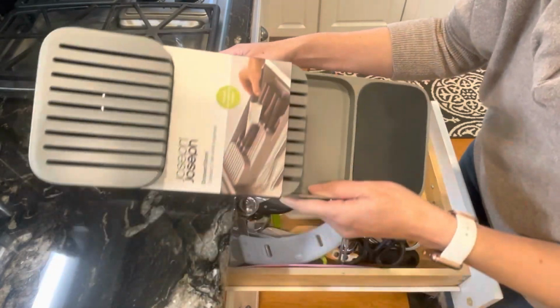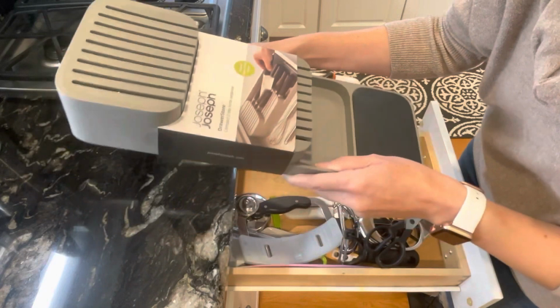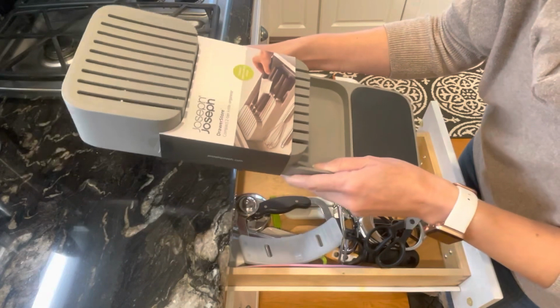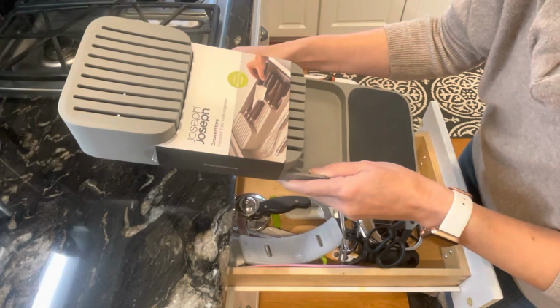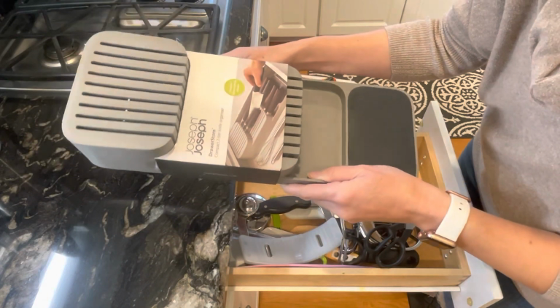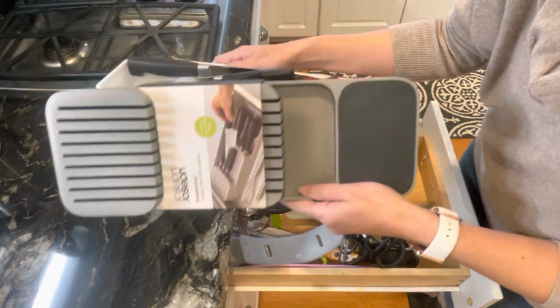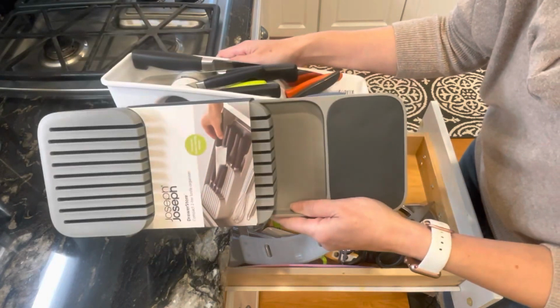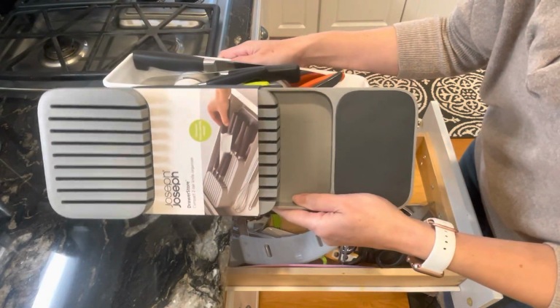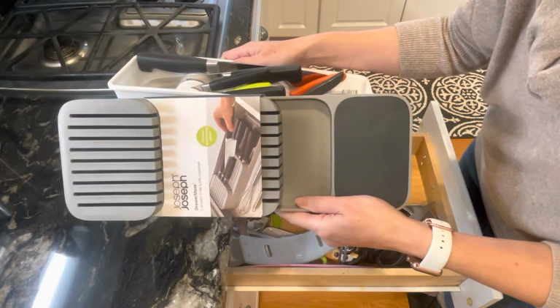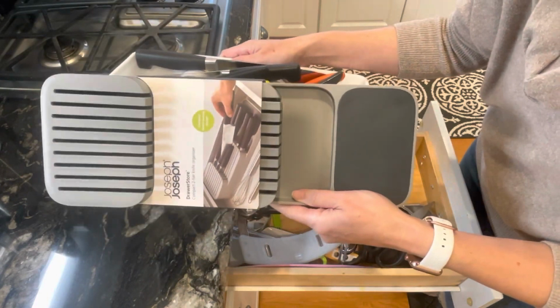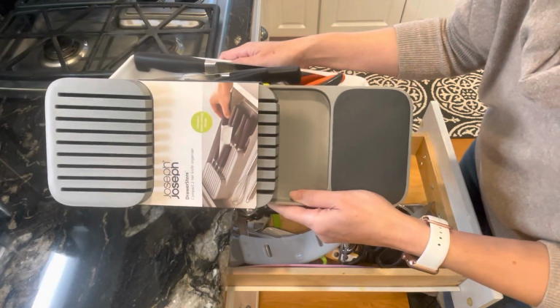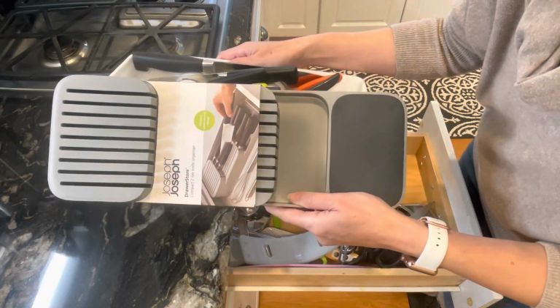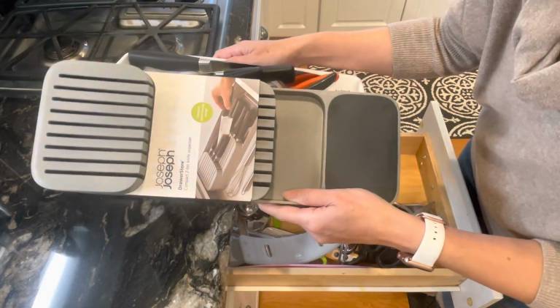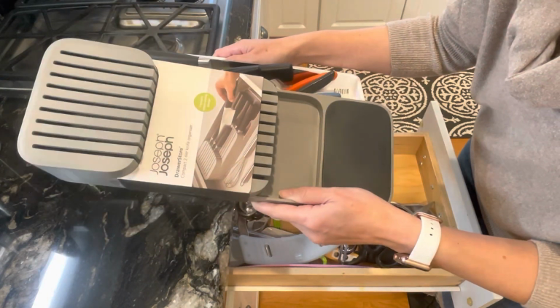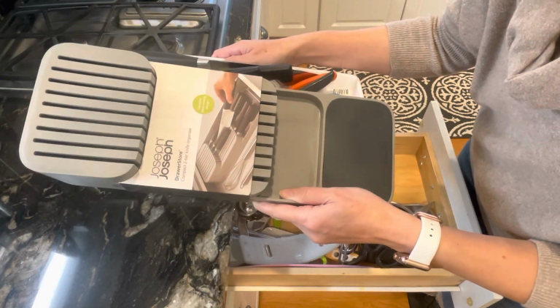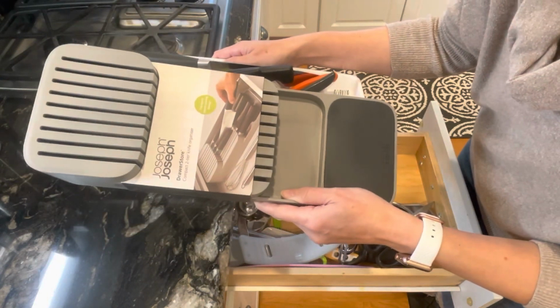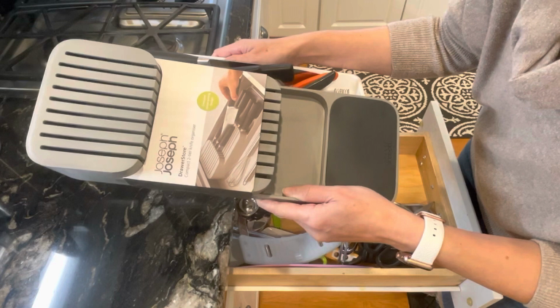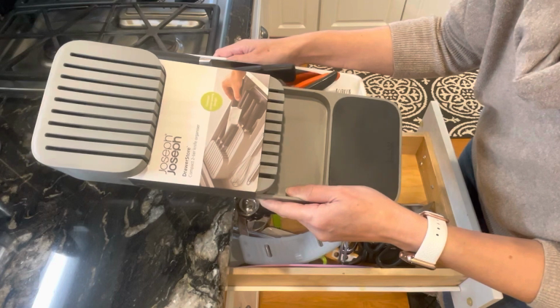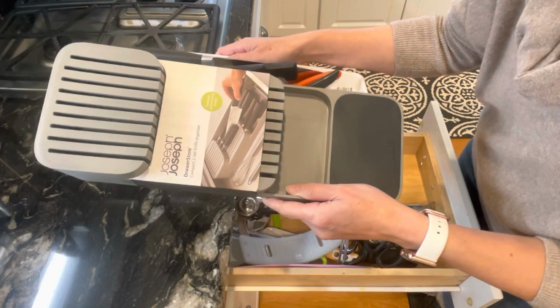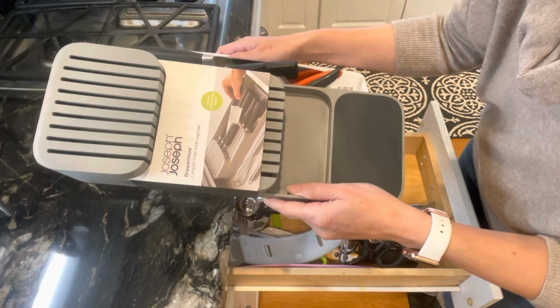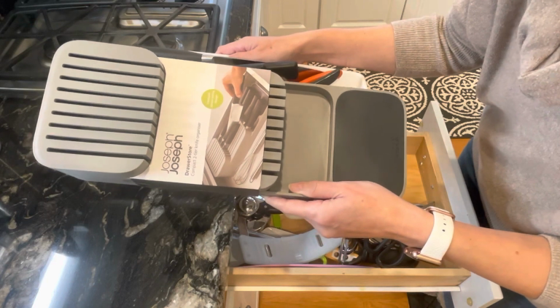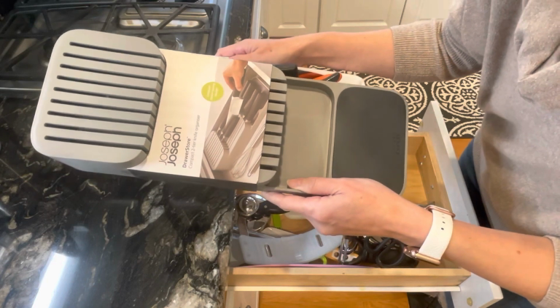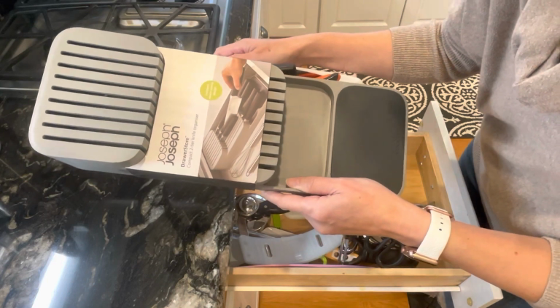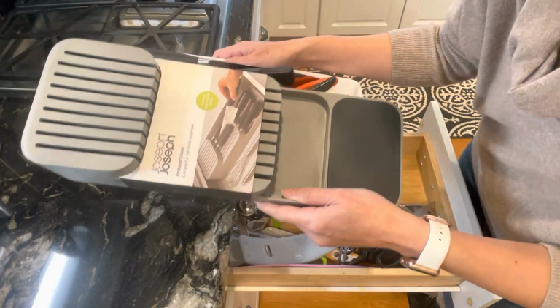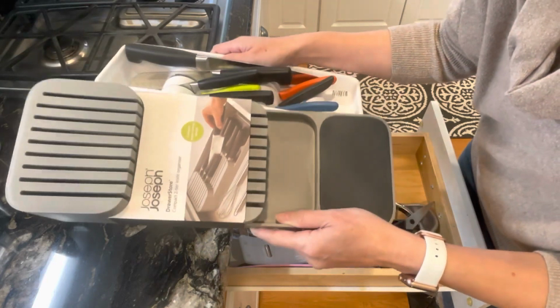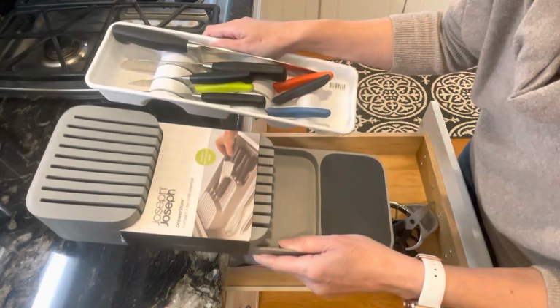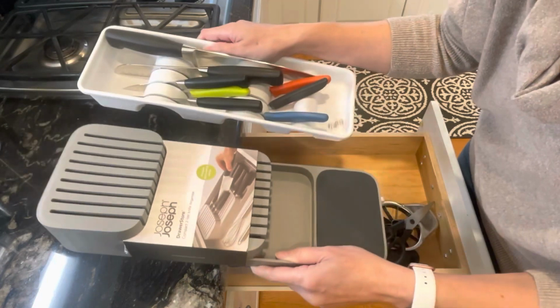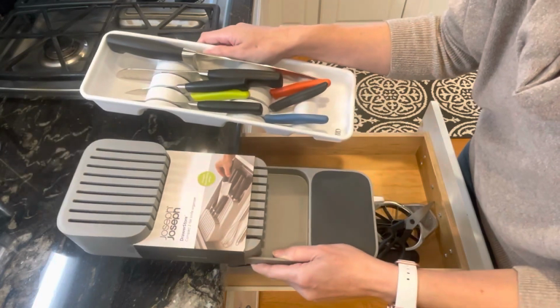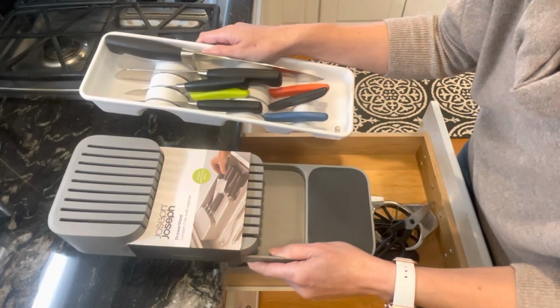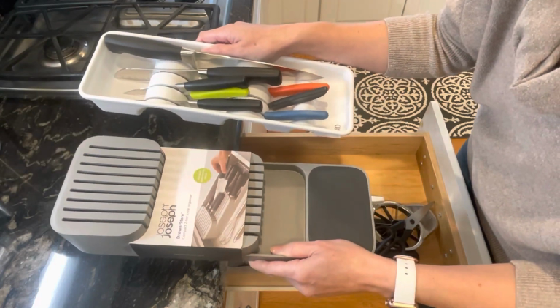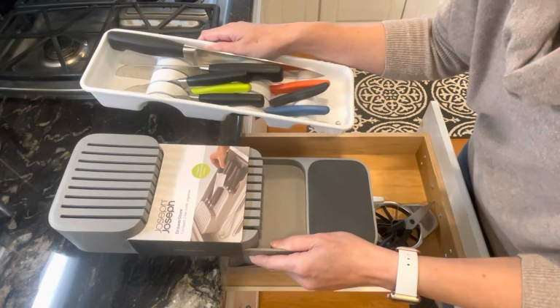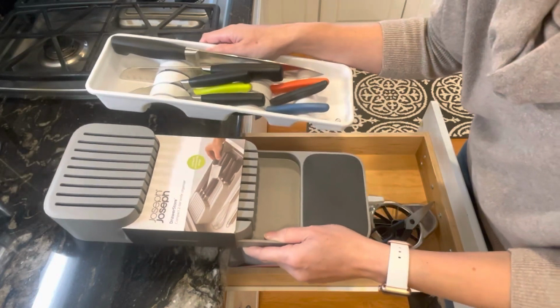So this Joseph Joseph is for nine knives. It looks like it can hold a lot more but it's just for nine, which is more than fine because that's exactly what we've got.